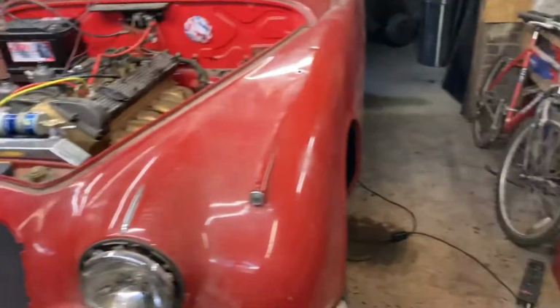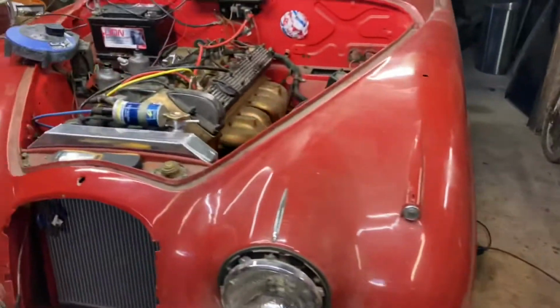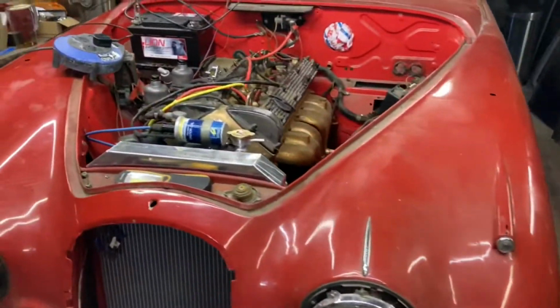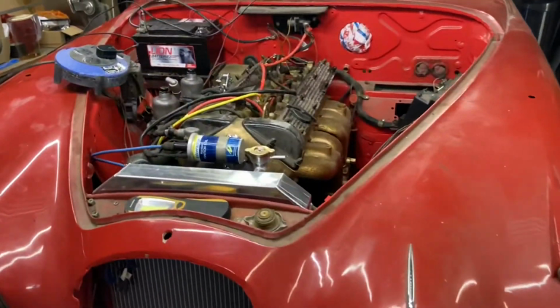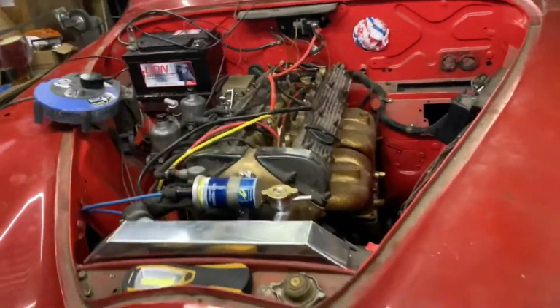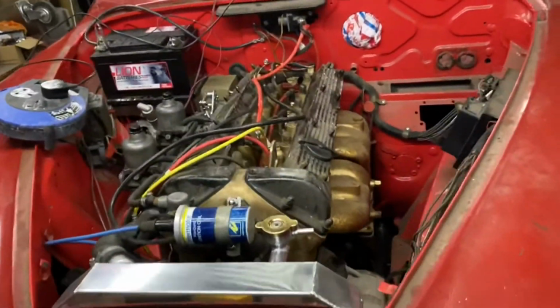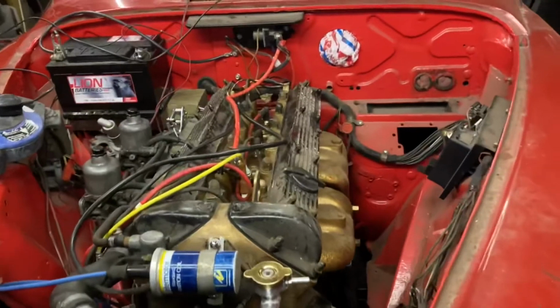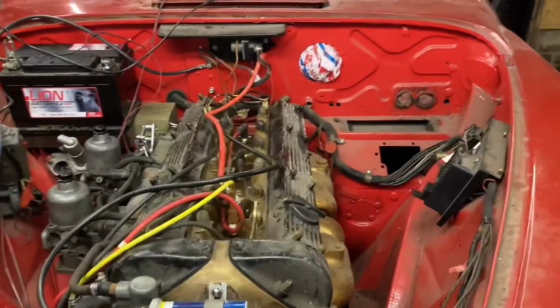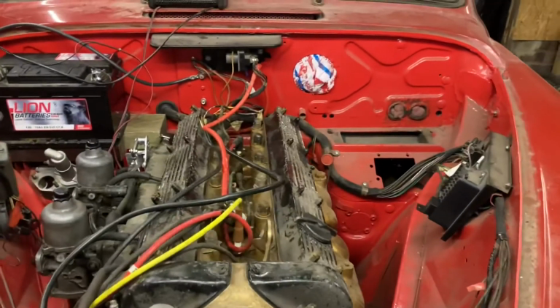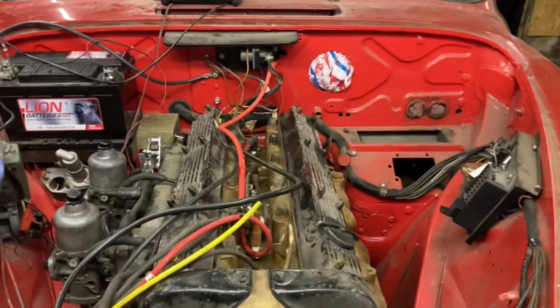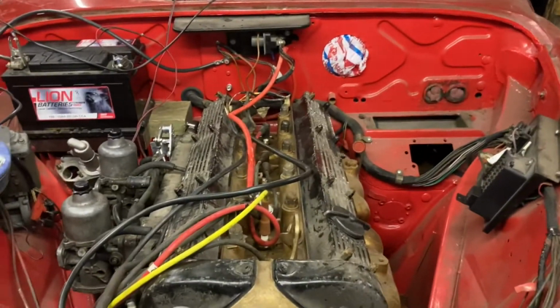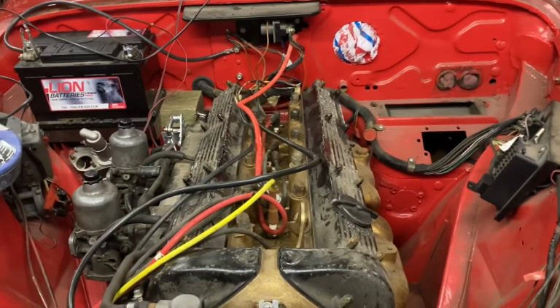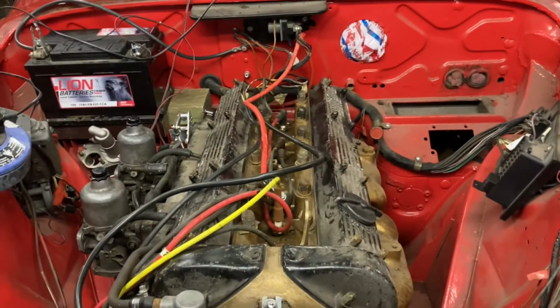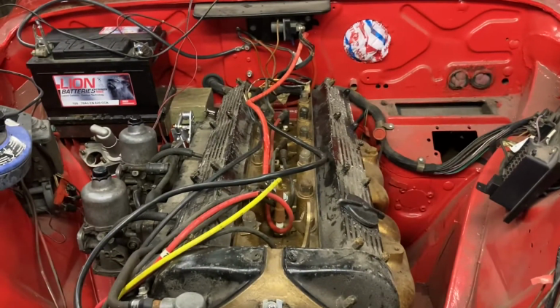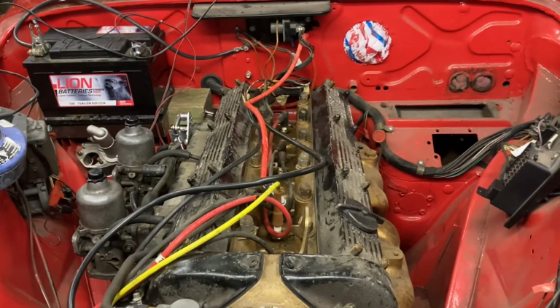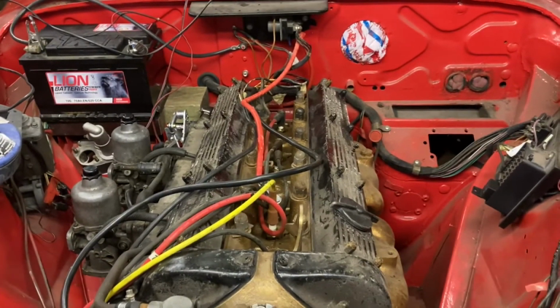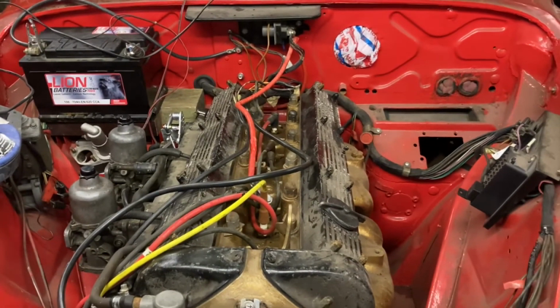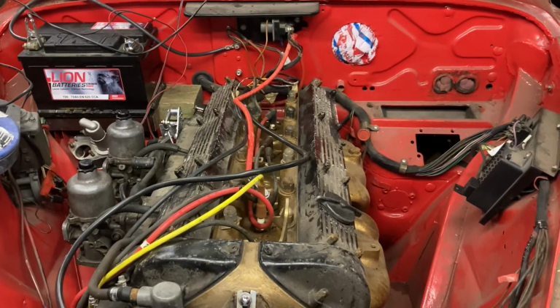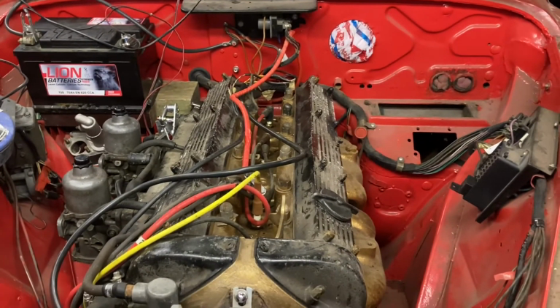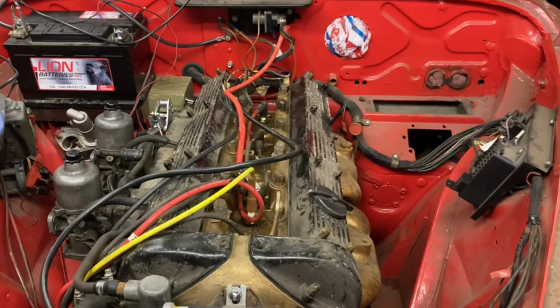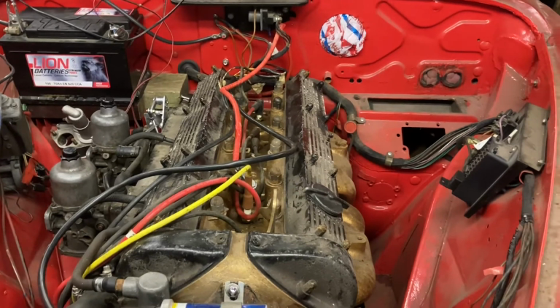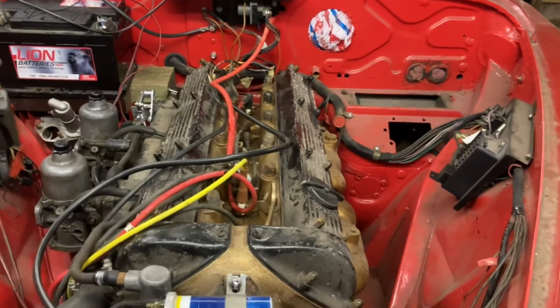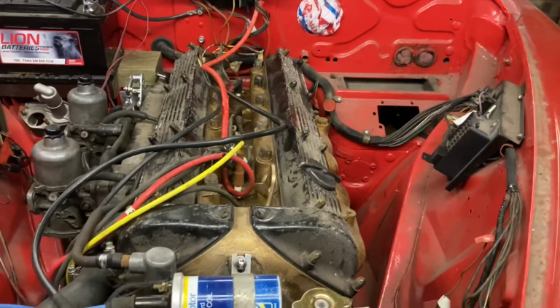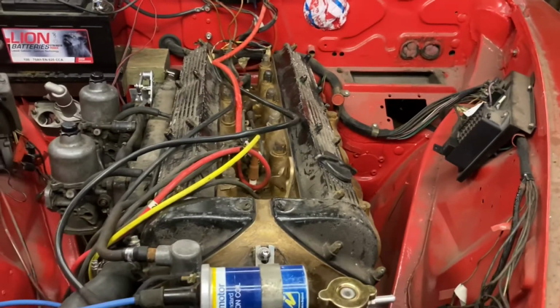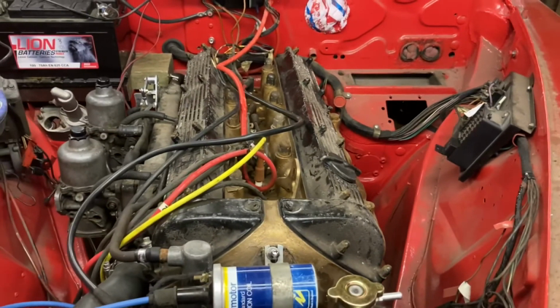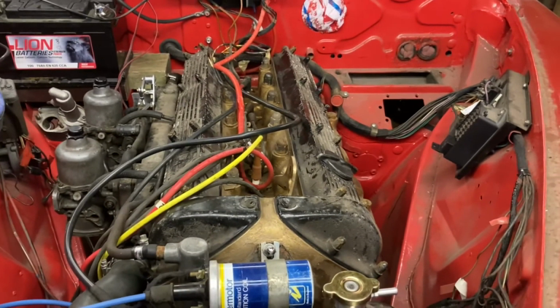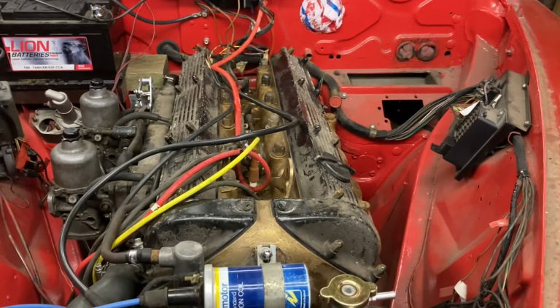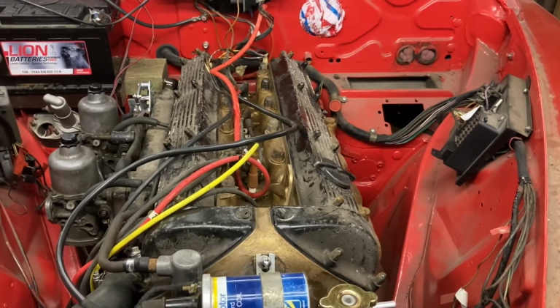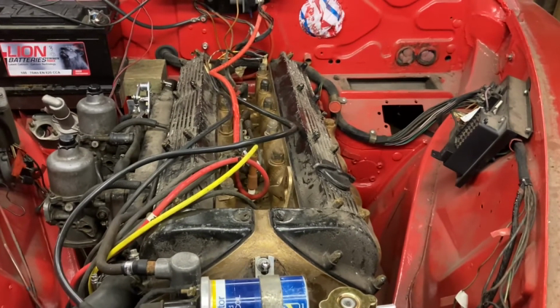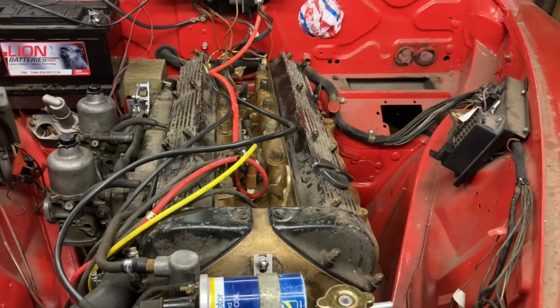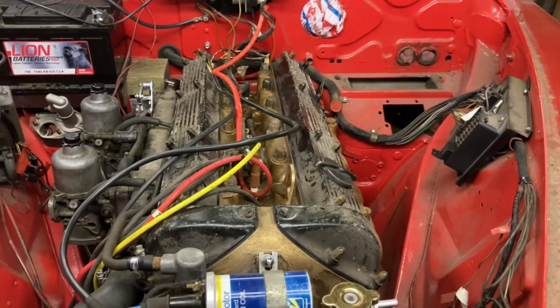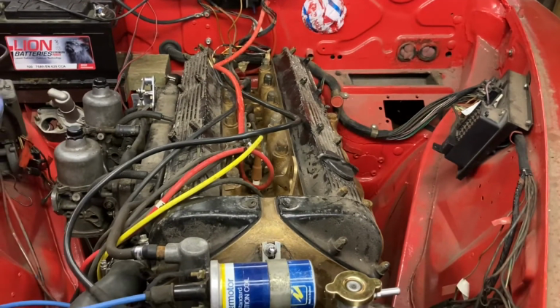On my Mark 2 I've got a later engine and it doesn't have the mechanical drive on the back of the camshaft. So with the best will in the world, the rev counter we've just been looking at is never going to work.